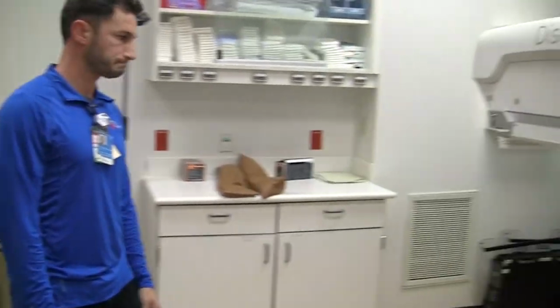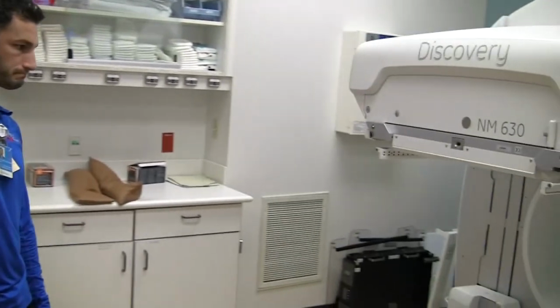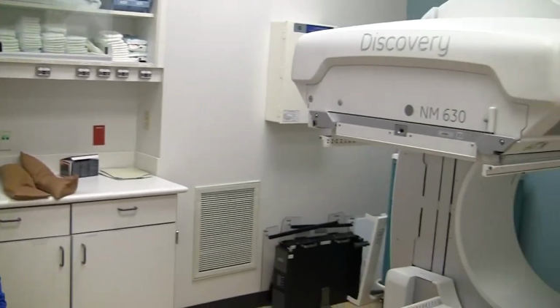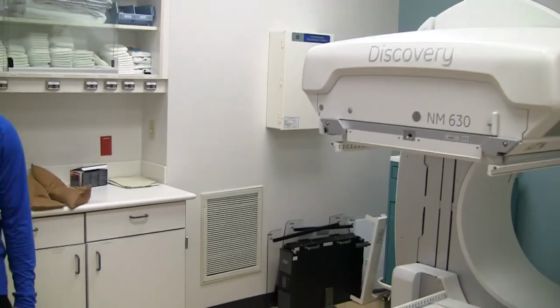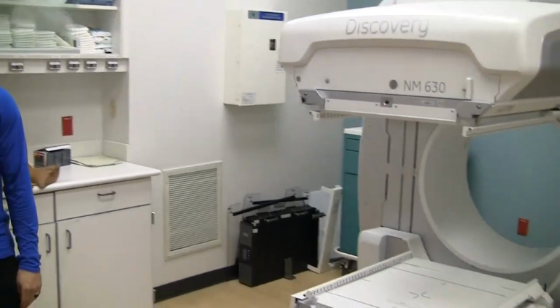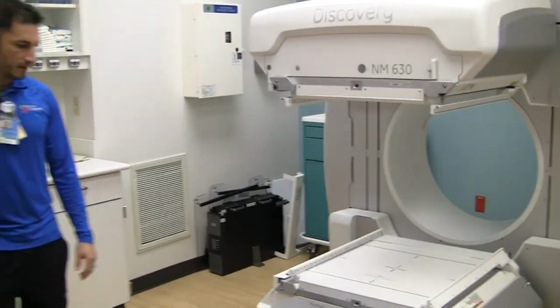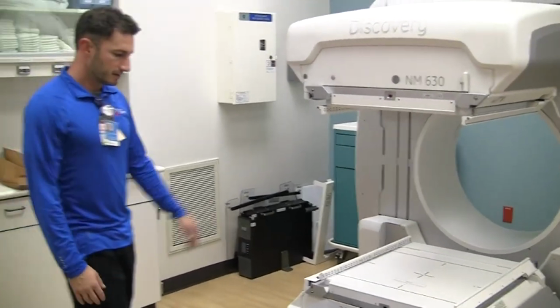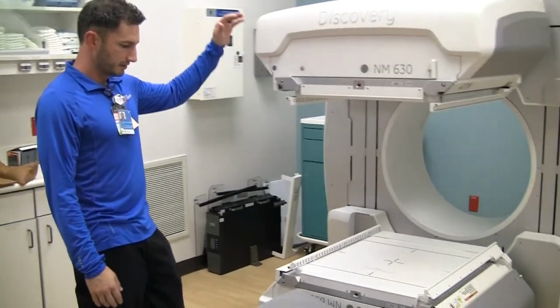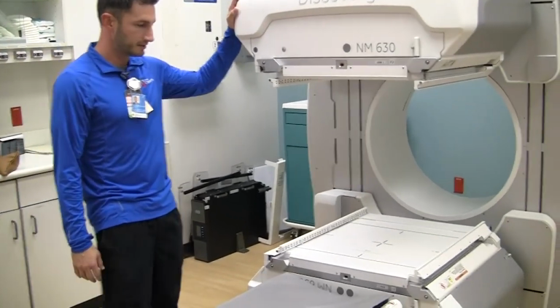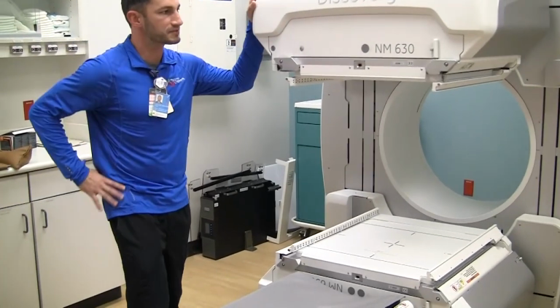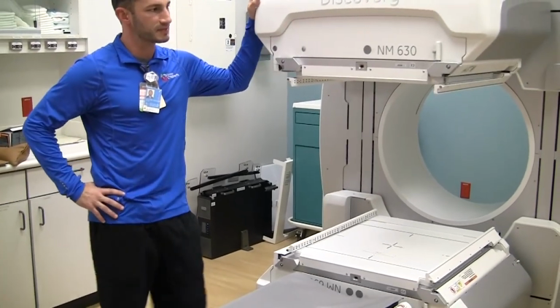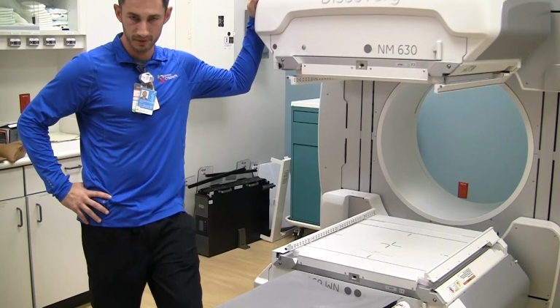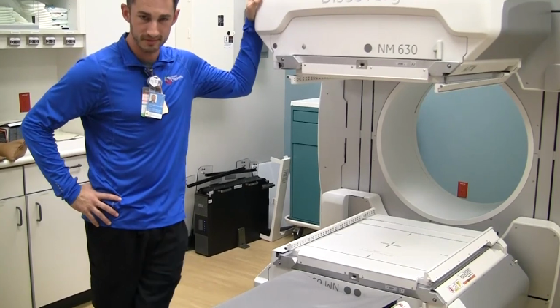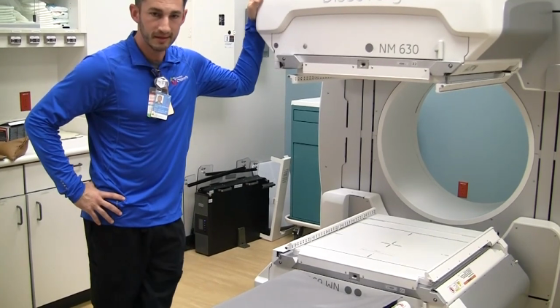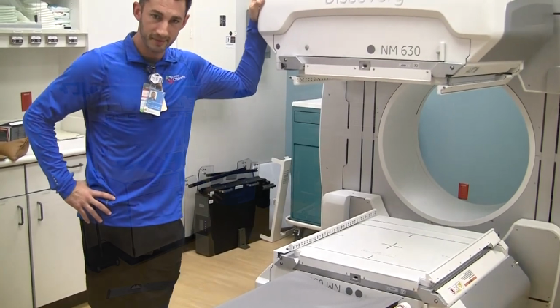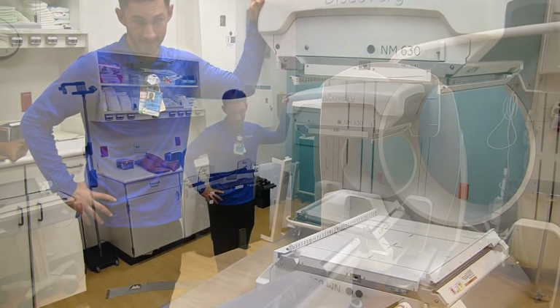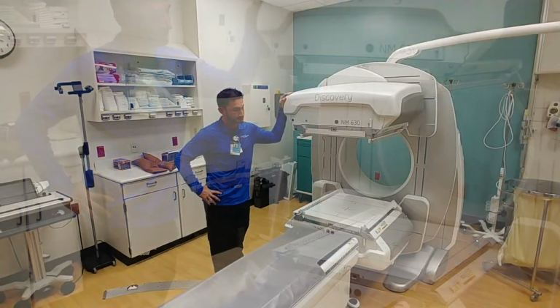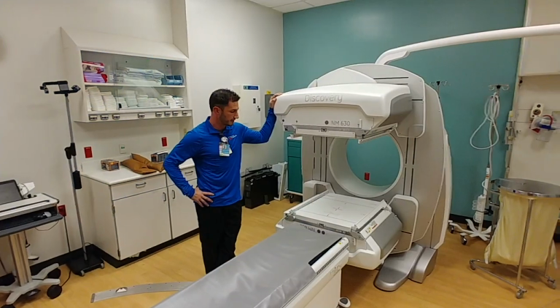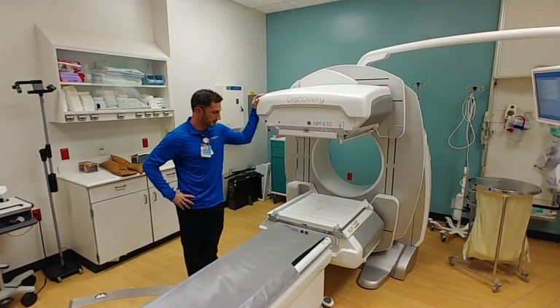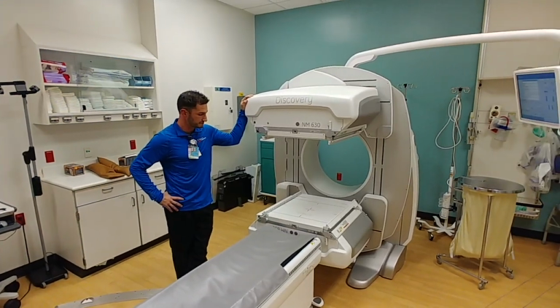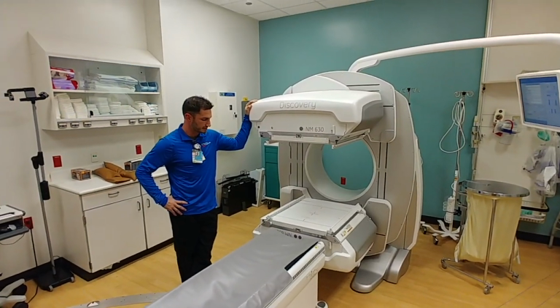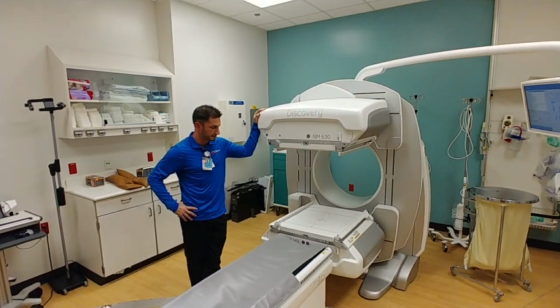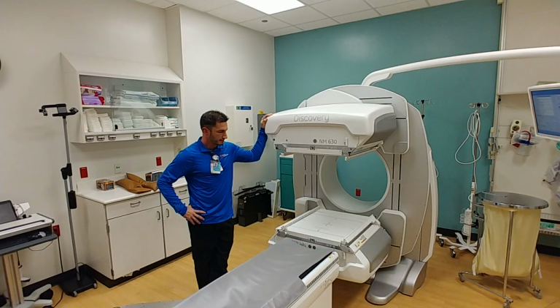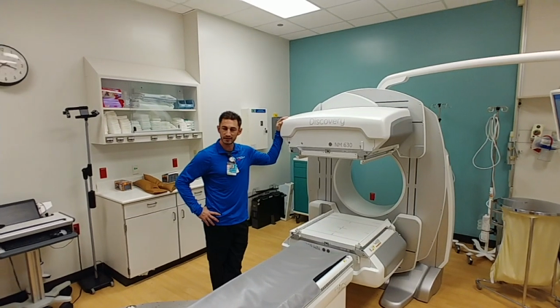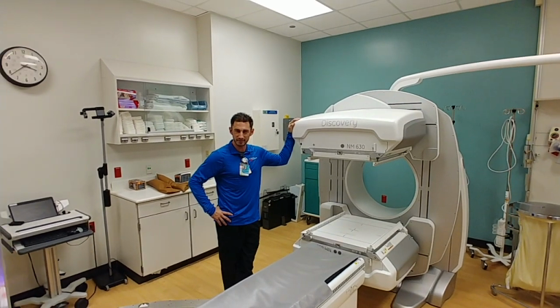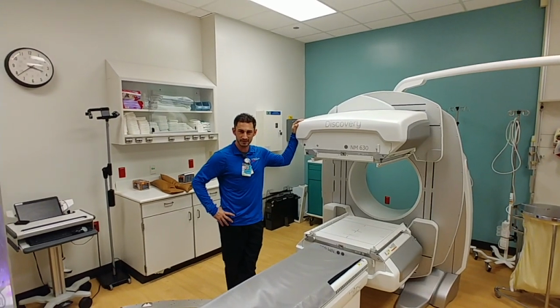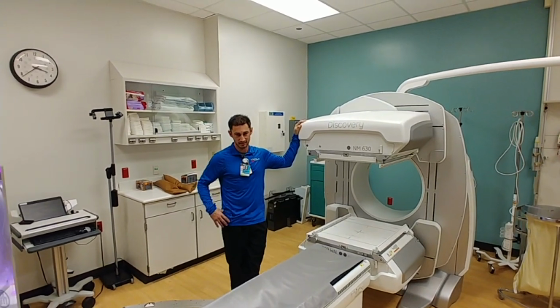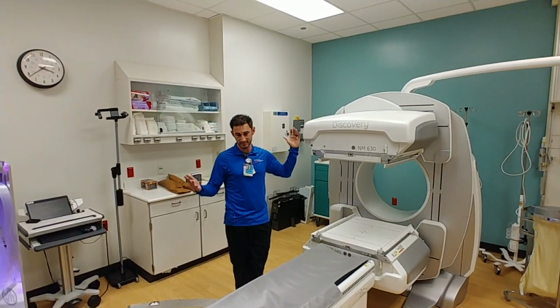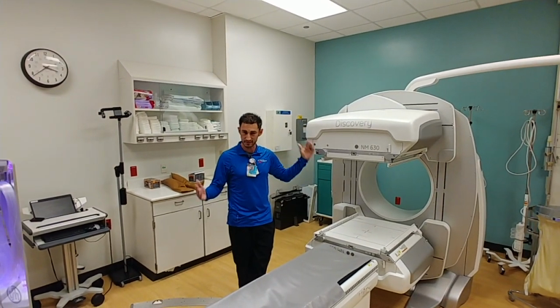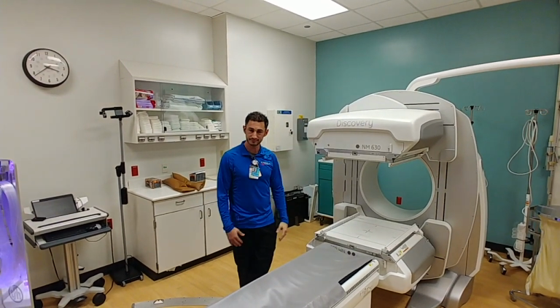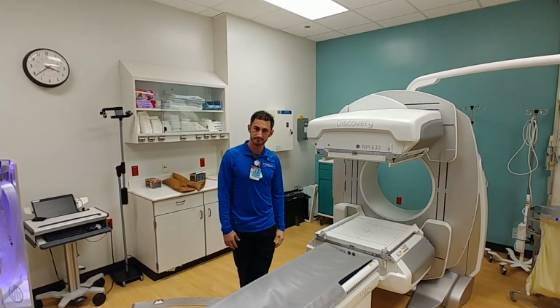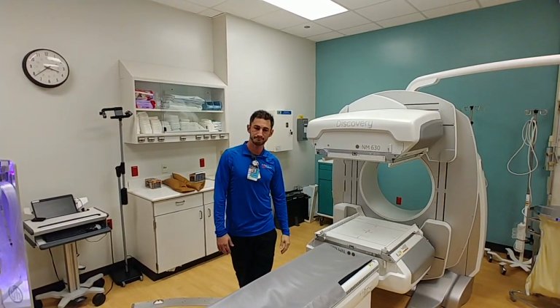And the machine — can you give us a little detail on this machine? Yes. This is a nuclear medicine gamma camera. It's basically kind of like a big radiation detector. That's all it is.